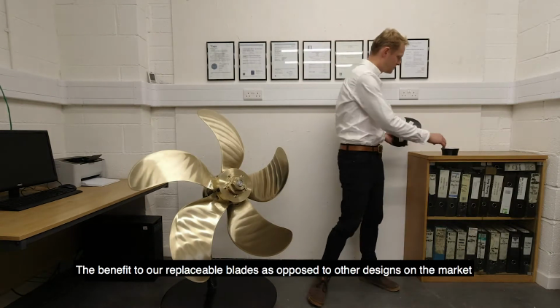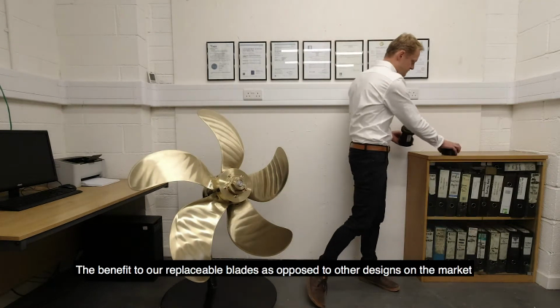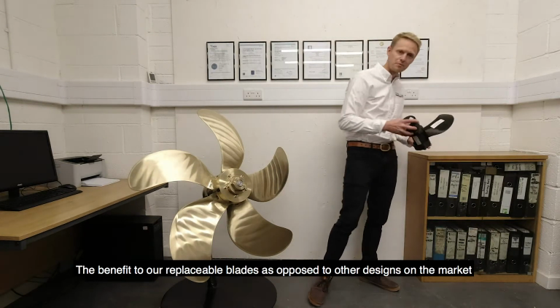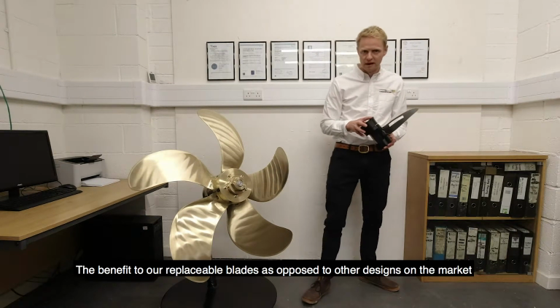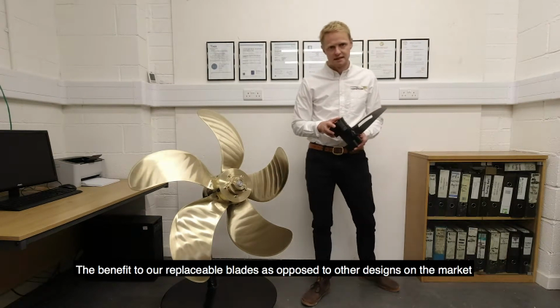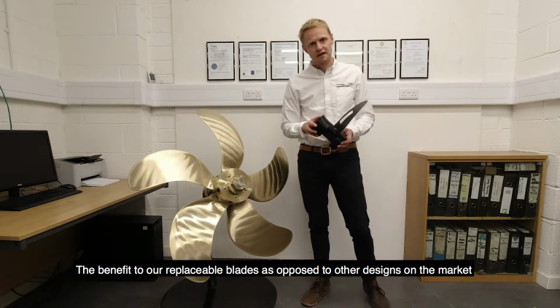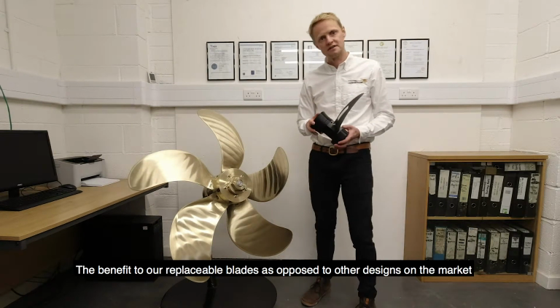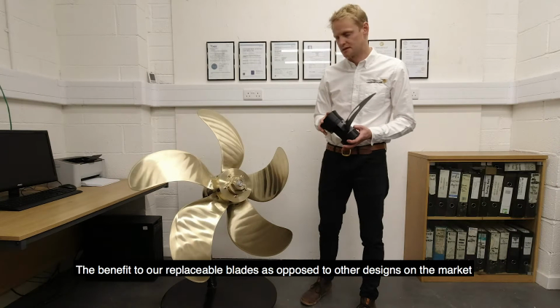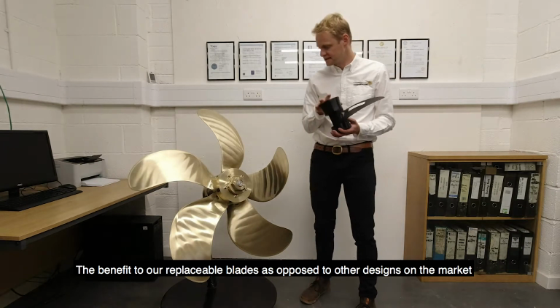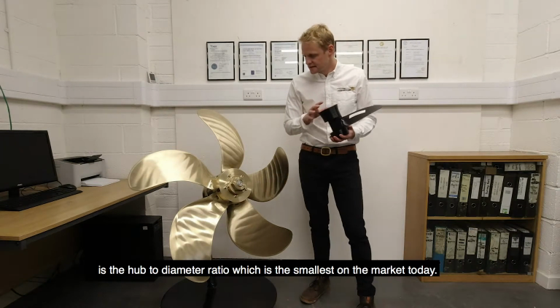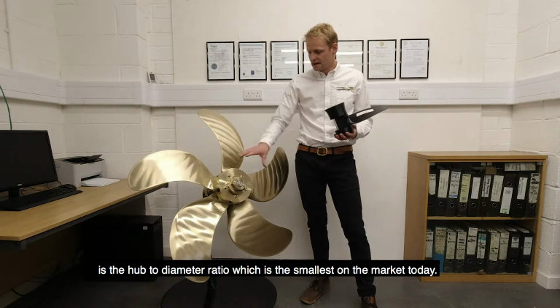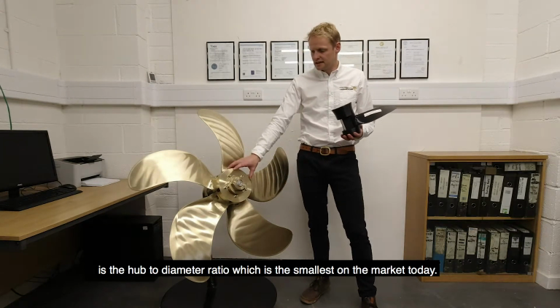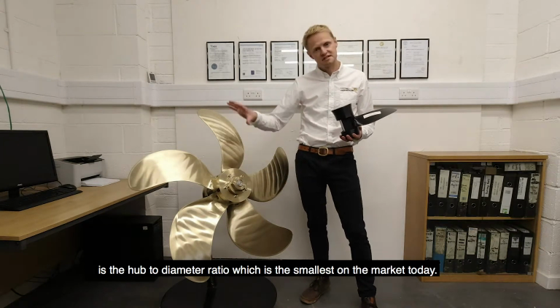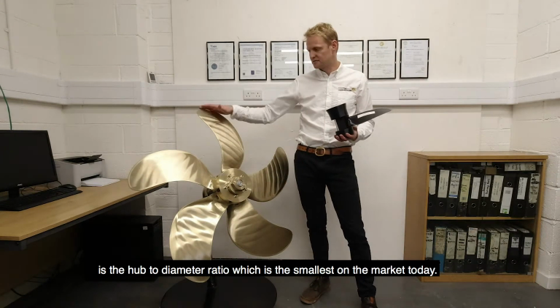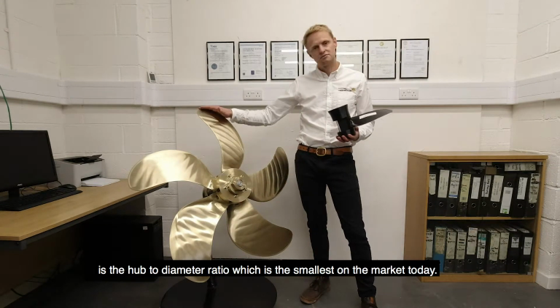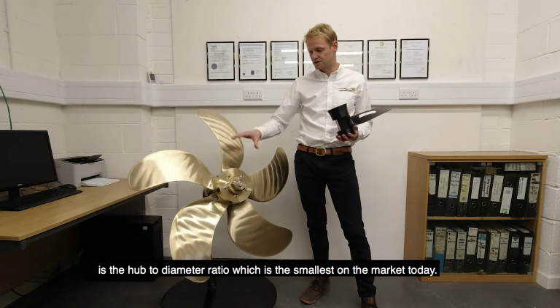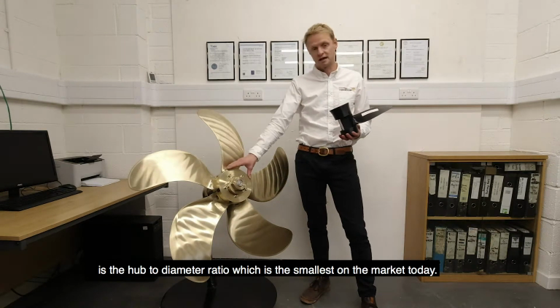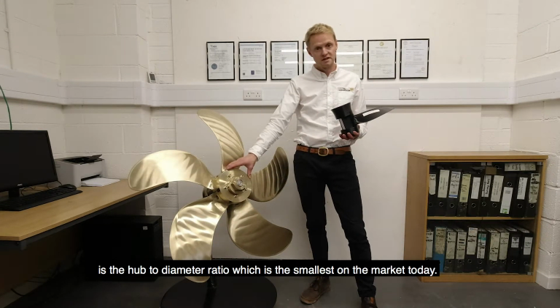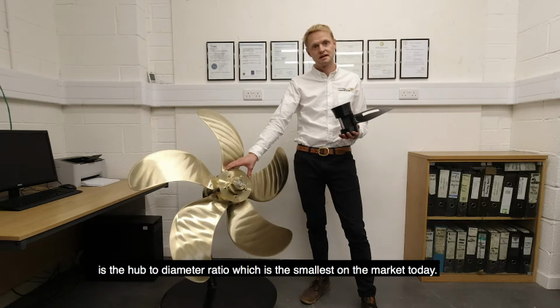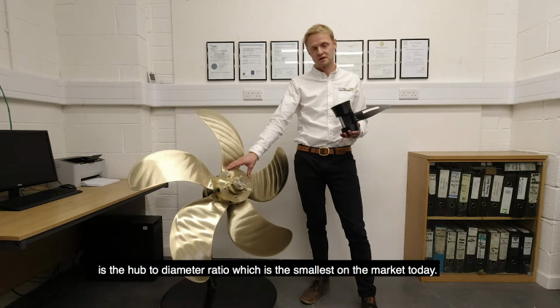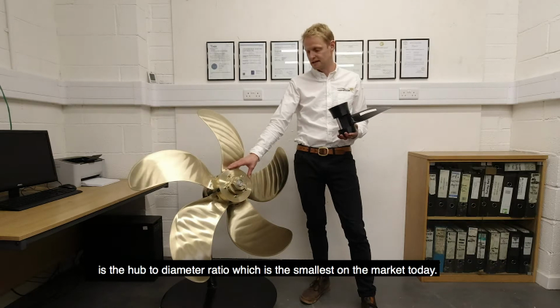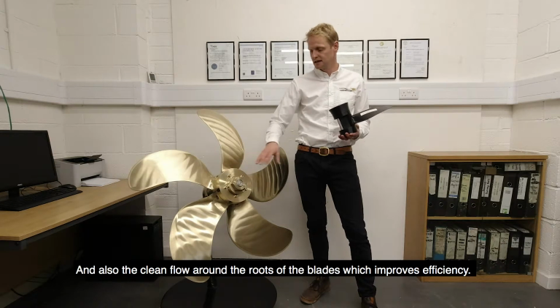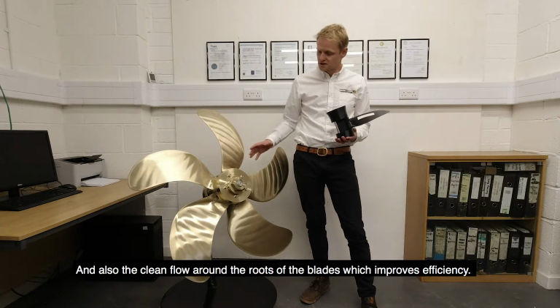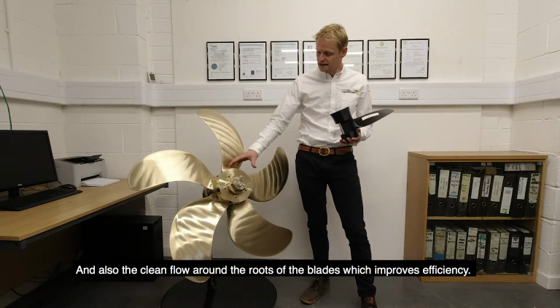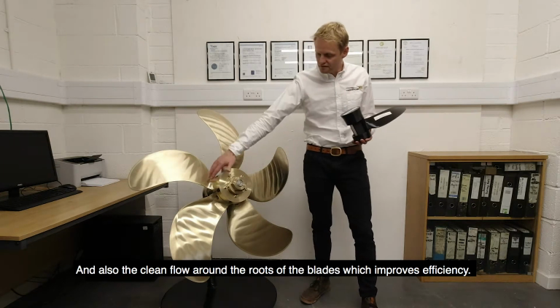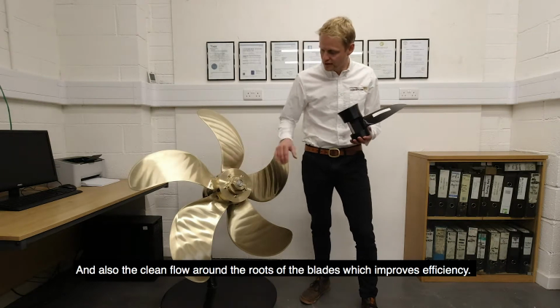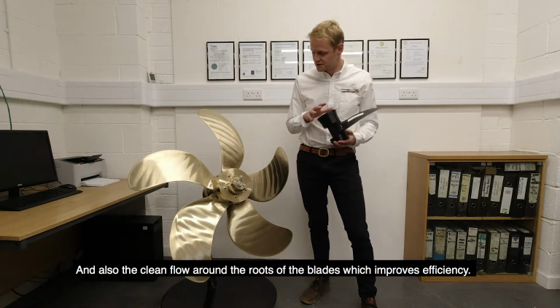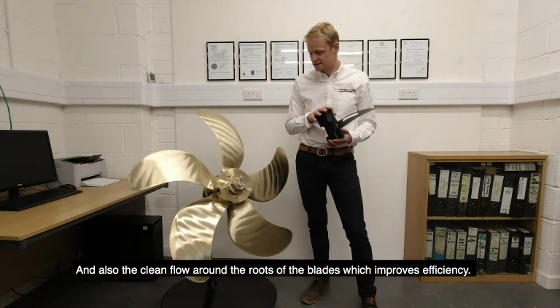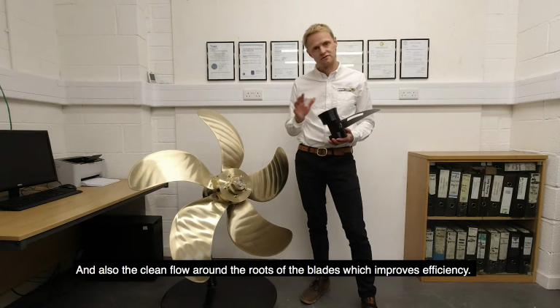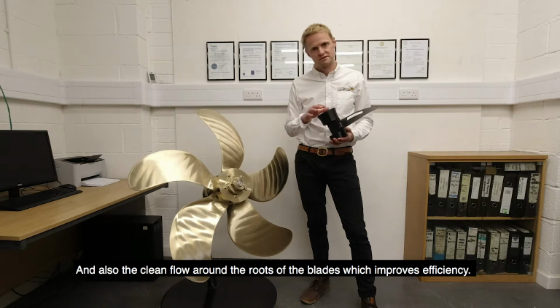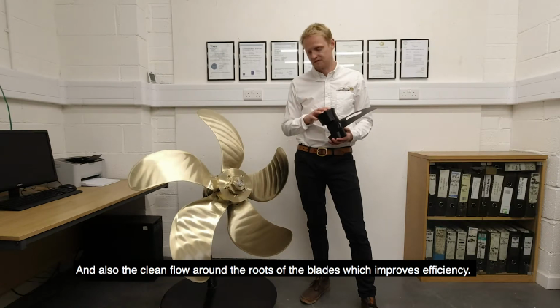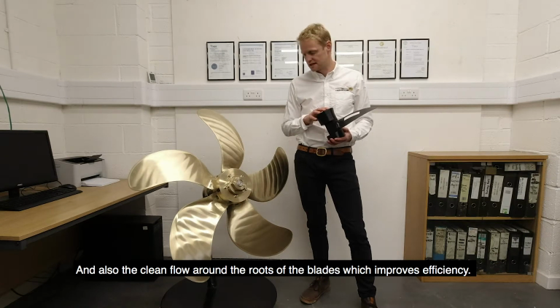The benefits of this replaceable blade propeller over other designs on the market is the hub-to-diameter ratio, which is the smallest on the market today, and also the clean flow around the roots of the blades, which further improves efficiency.